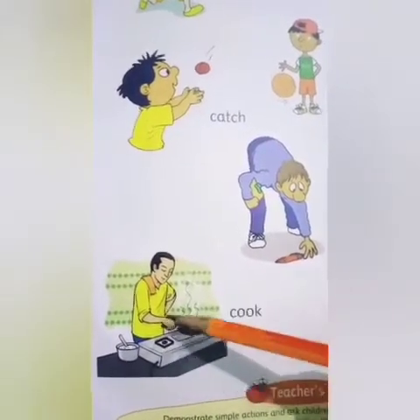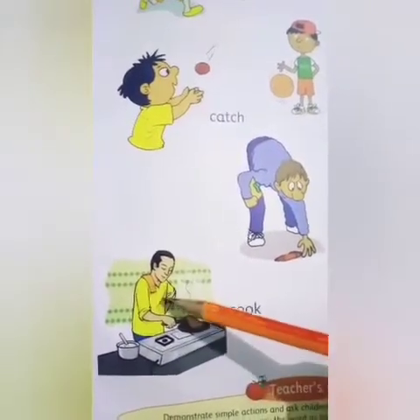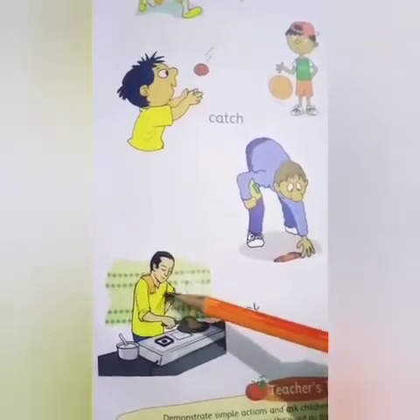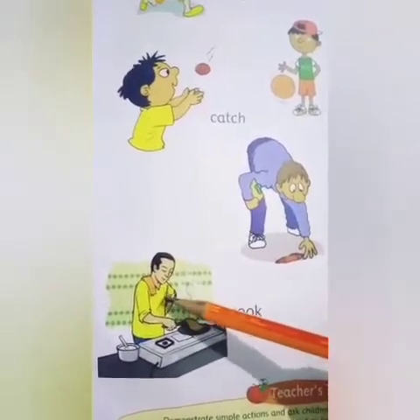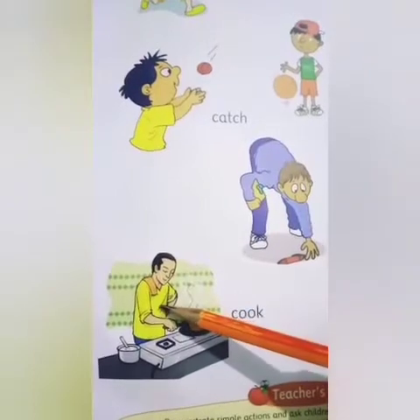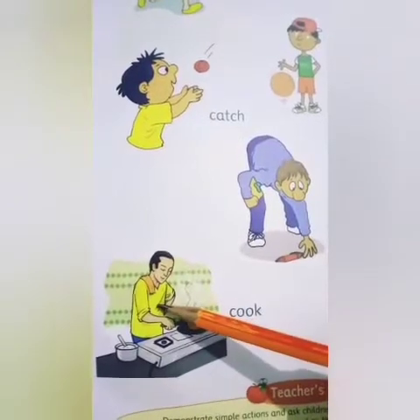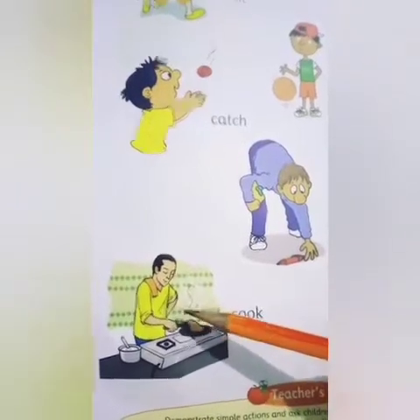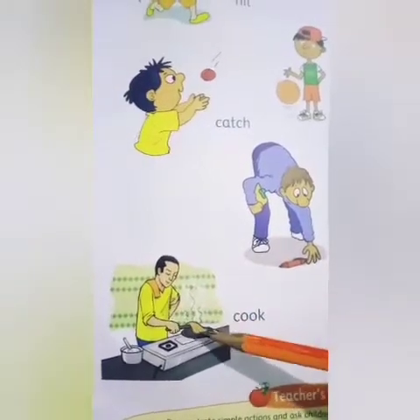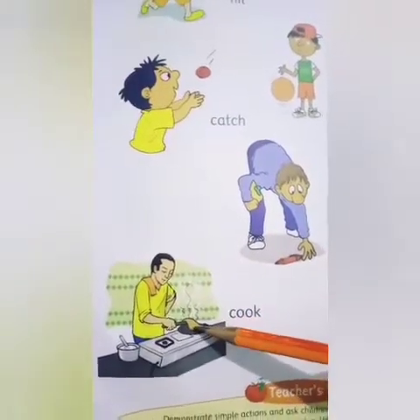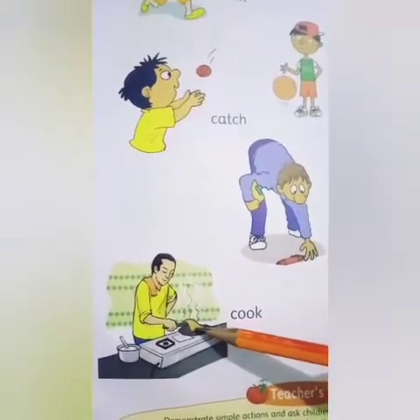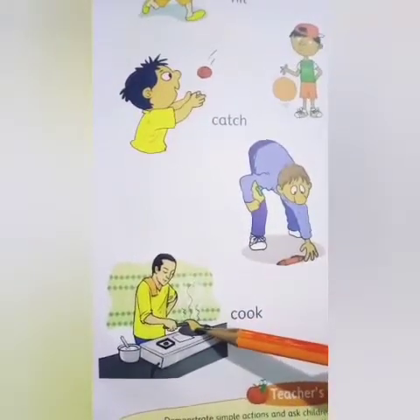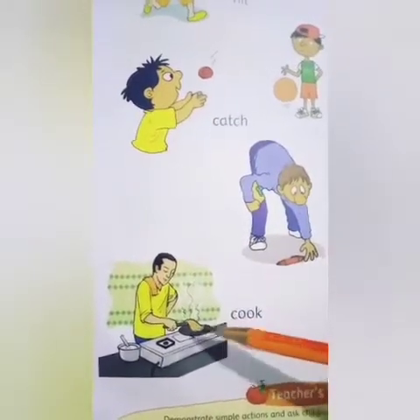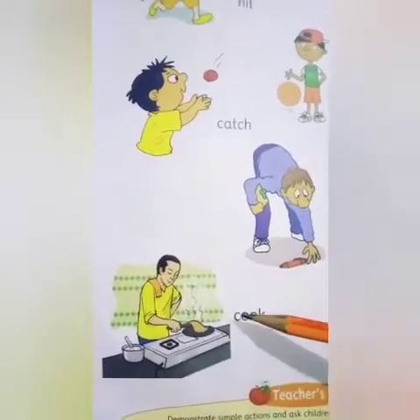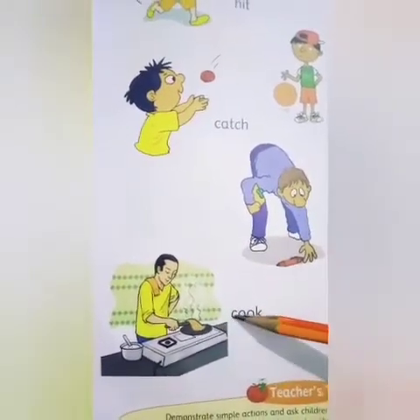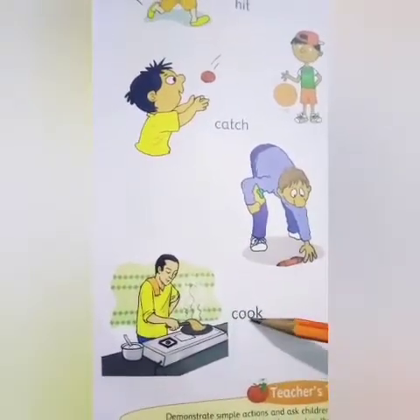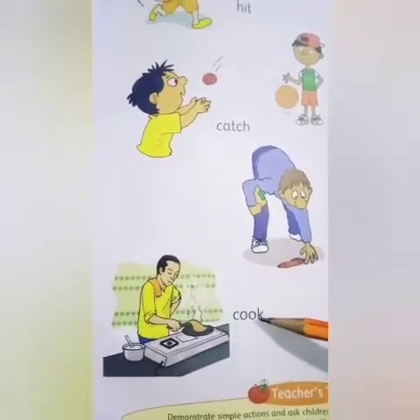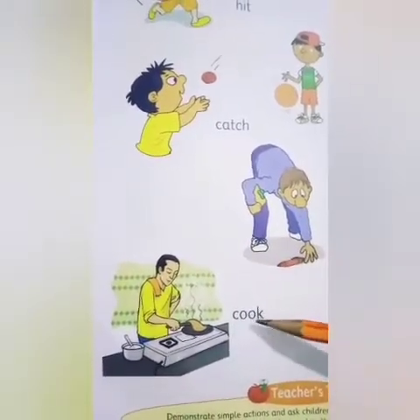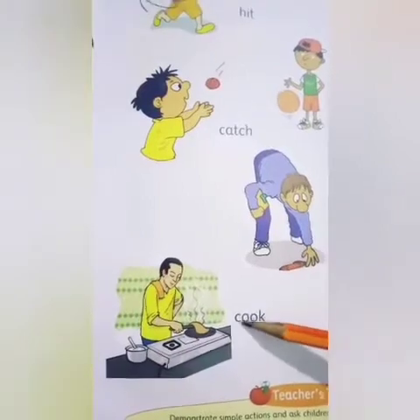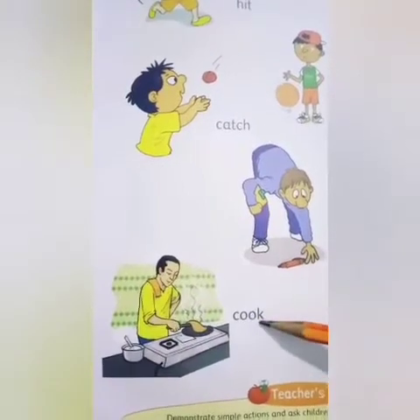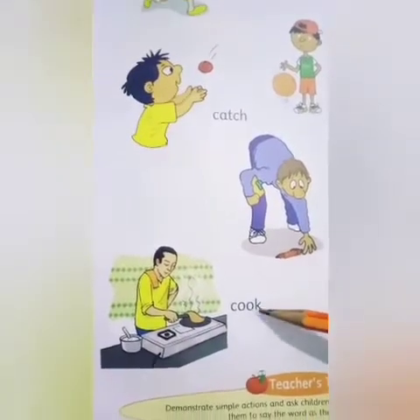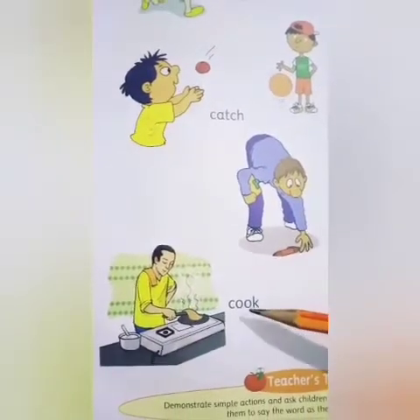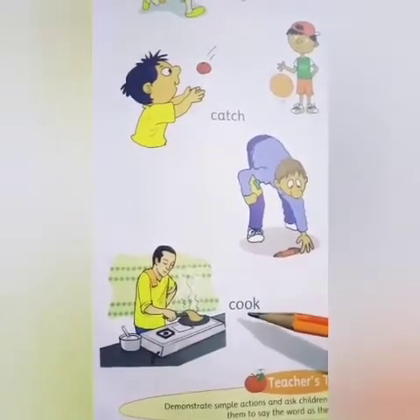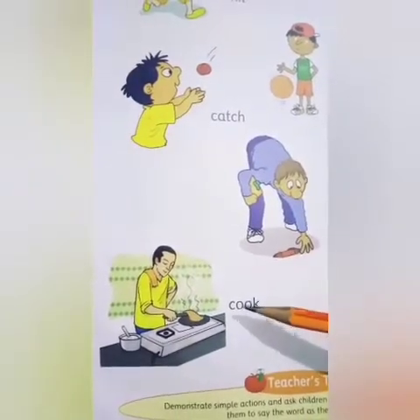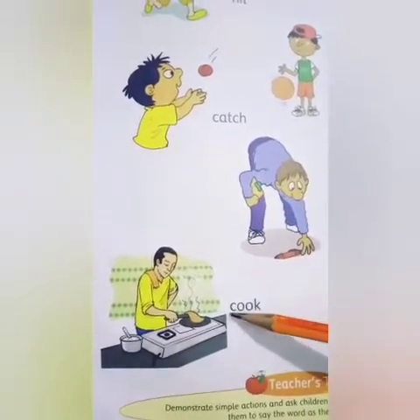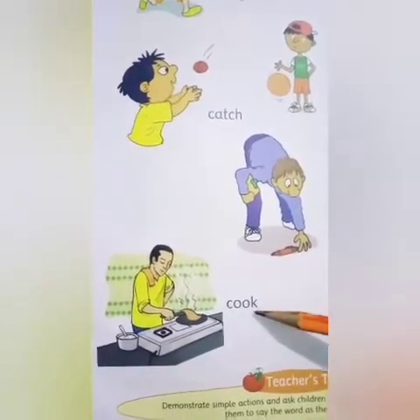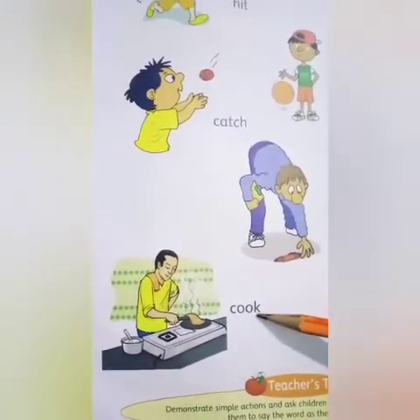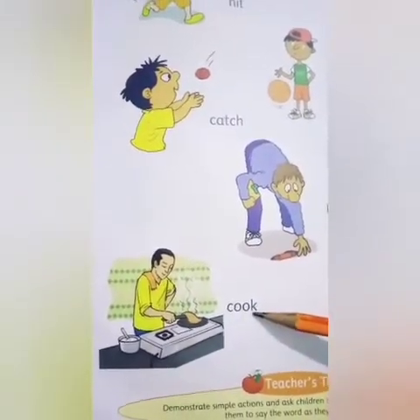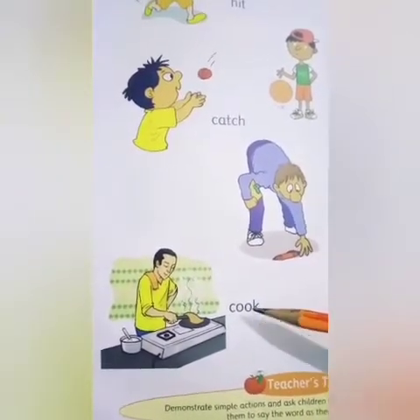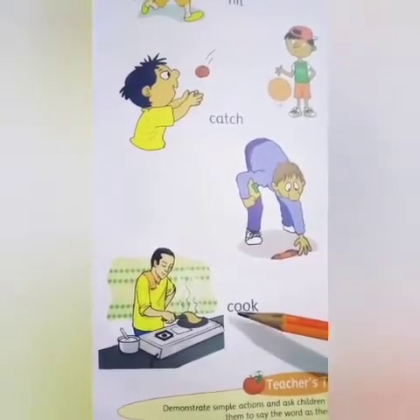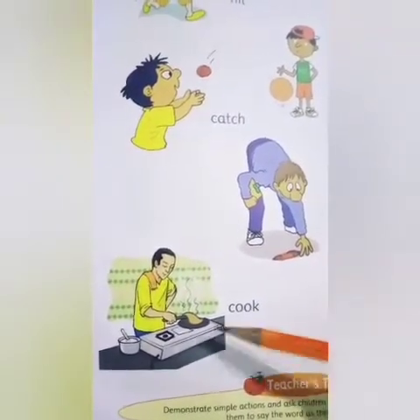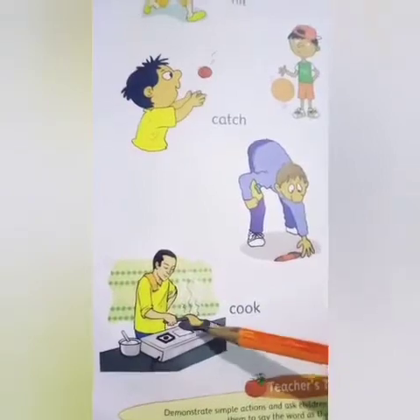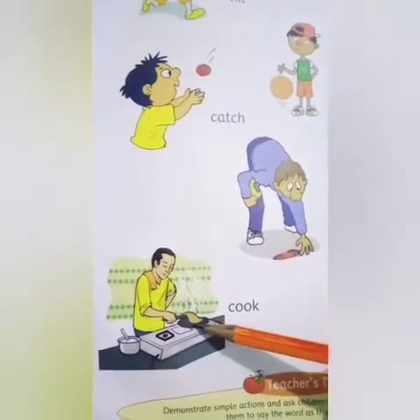Here is a man who is cooking something. C-O-O-K. Cook. So, our next action word is cook. Cook means pakarna.